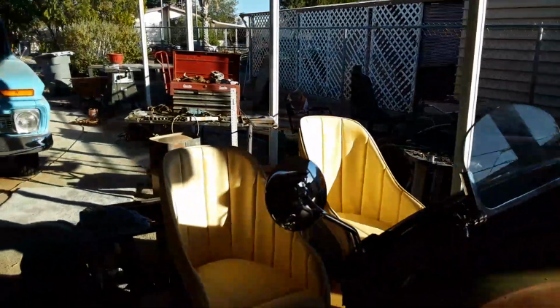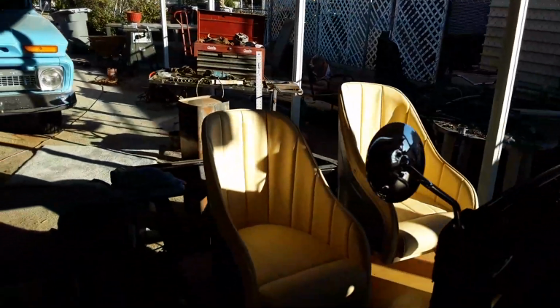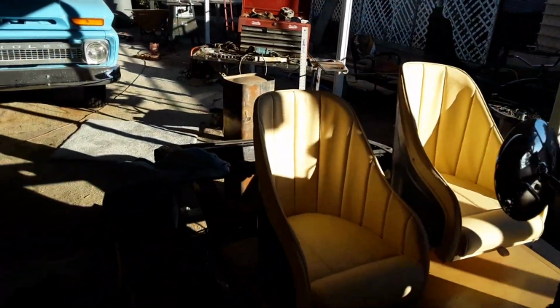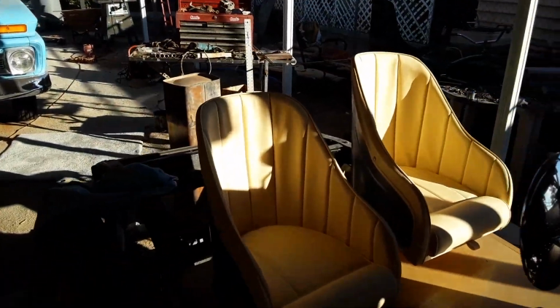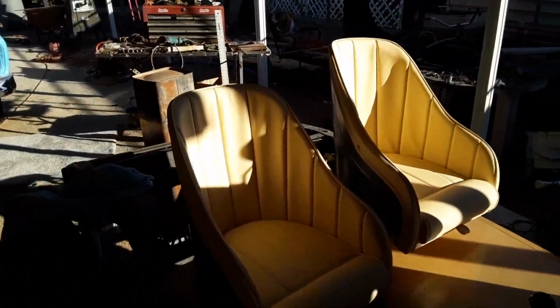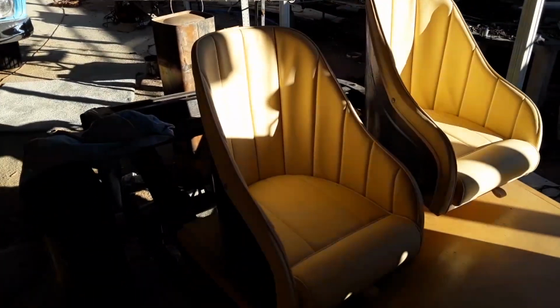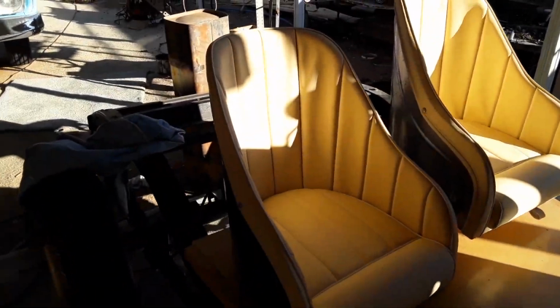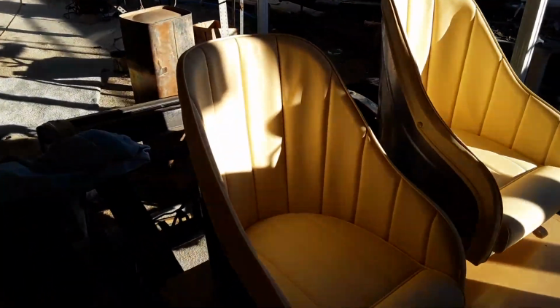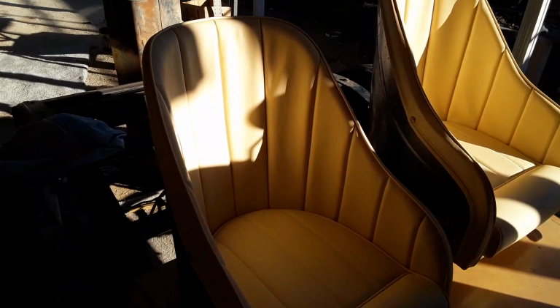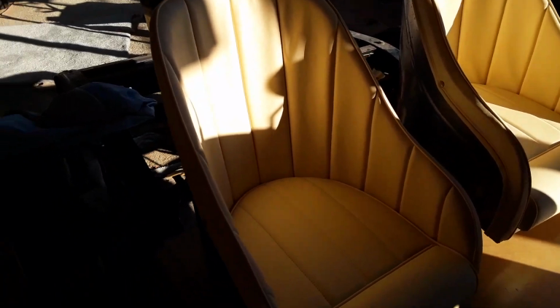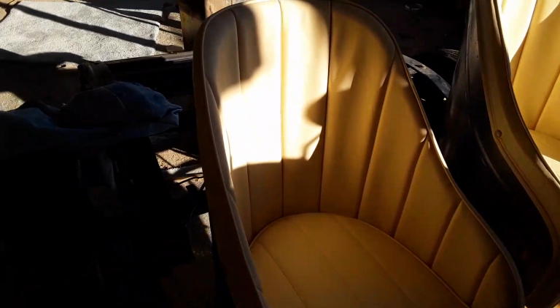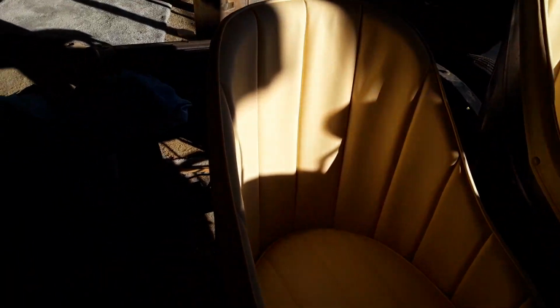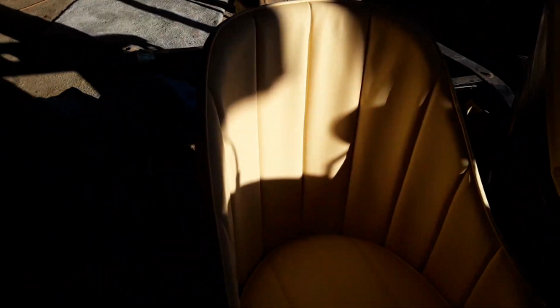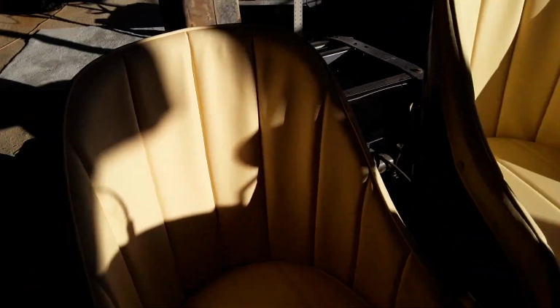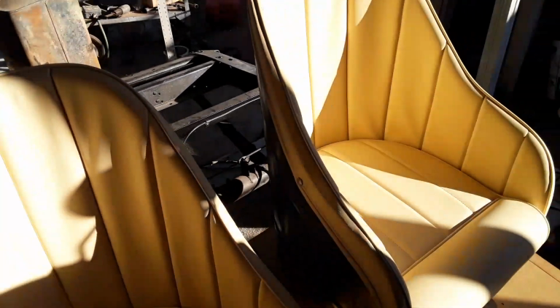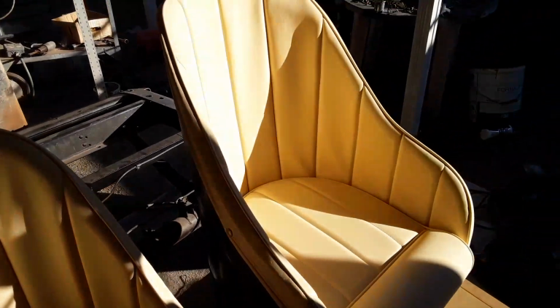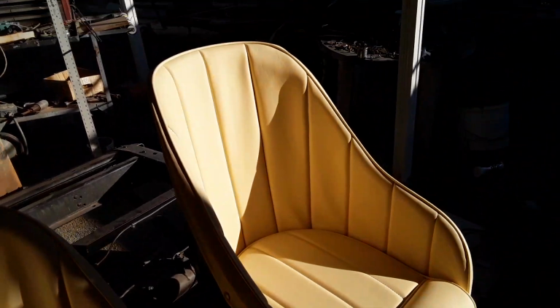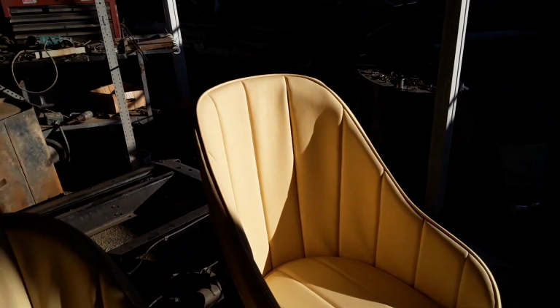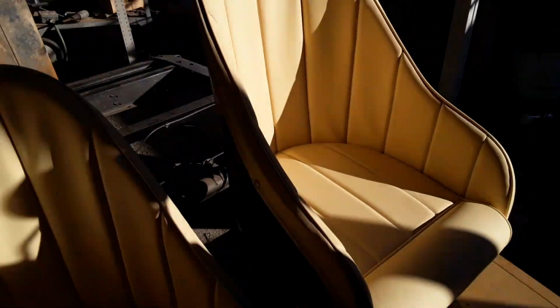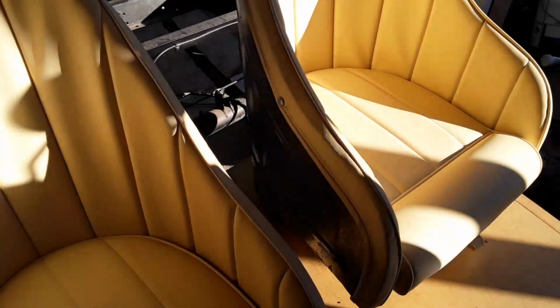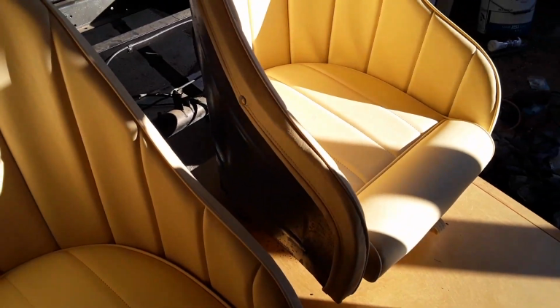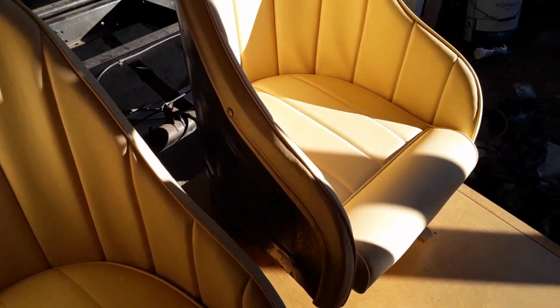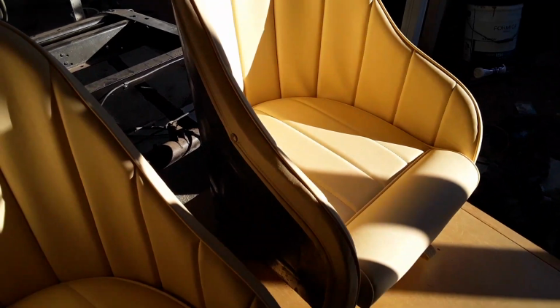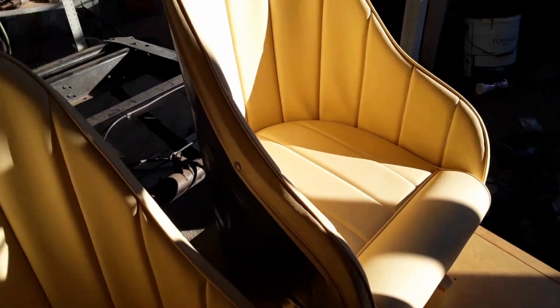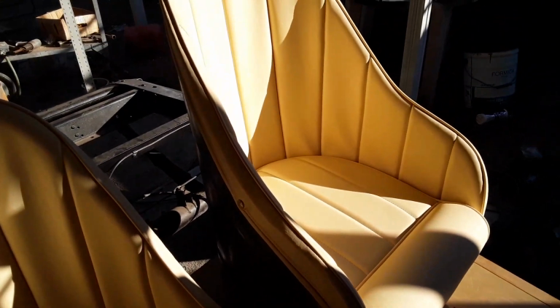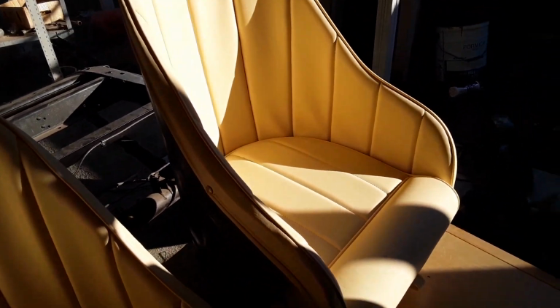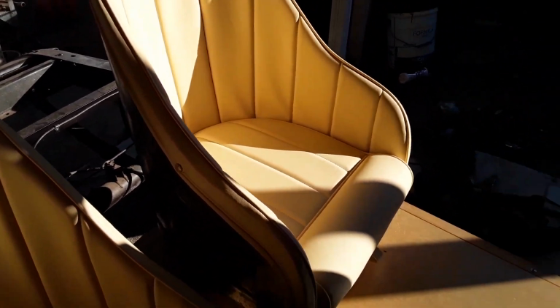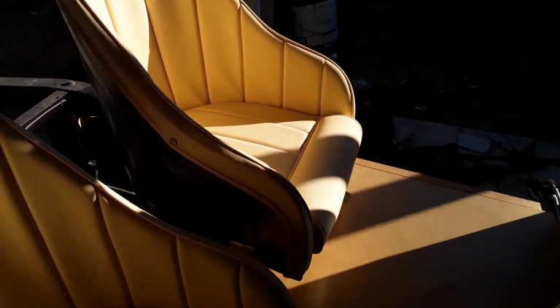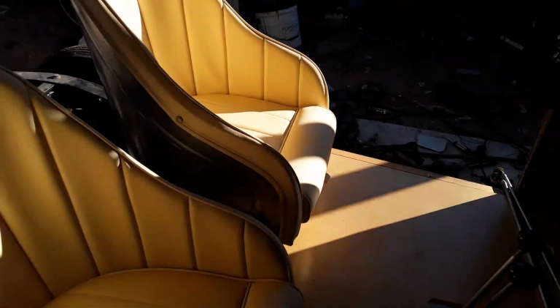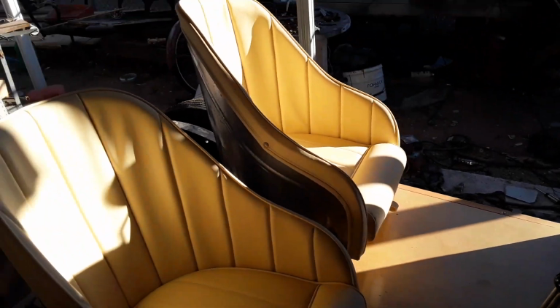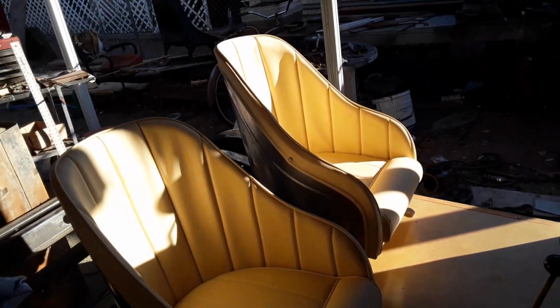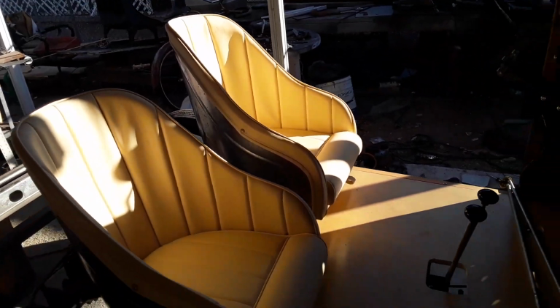I just got my seats back from the upholsterers. Look at that. That one there is elevated about three and a half inches. That's just about where it's going to be sitting at.